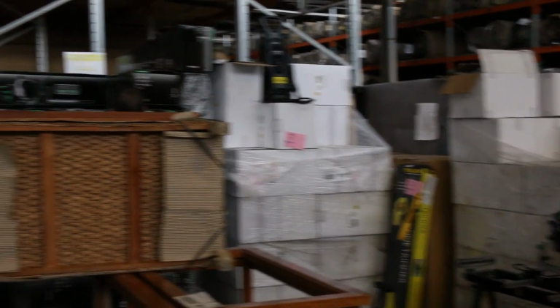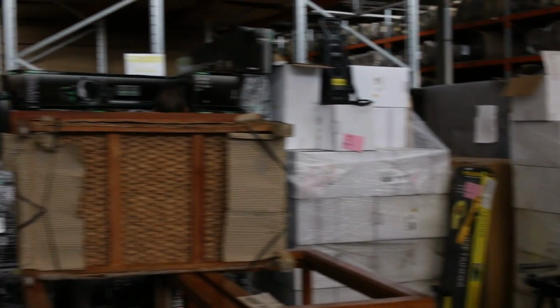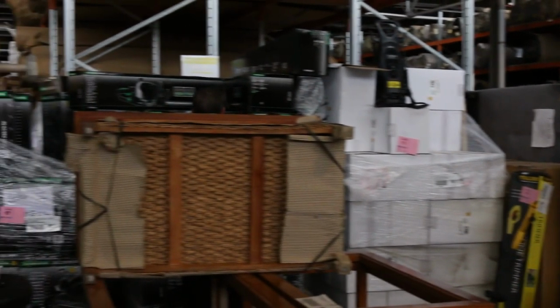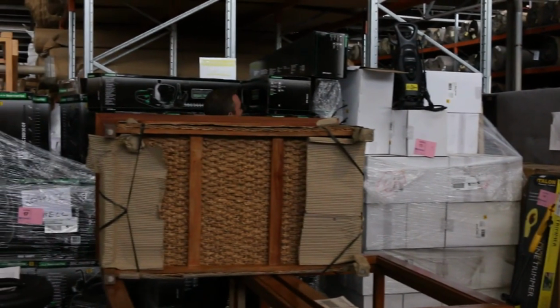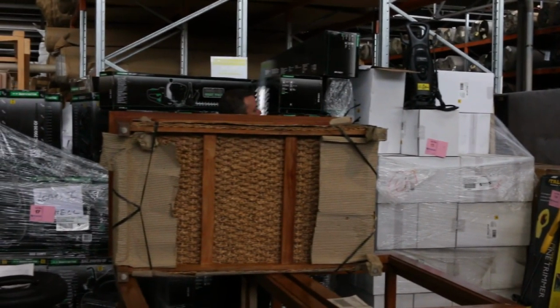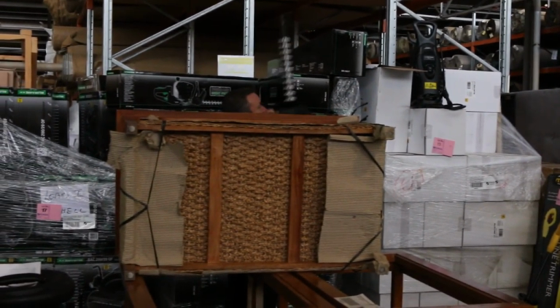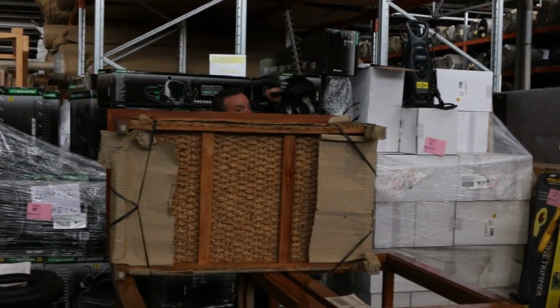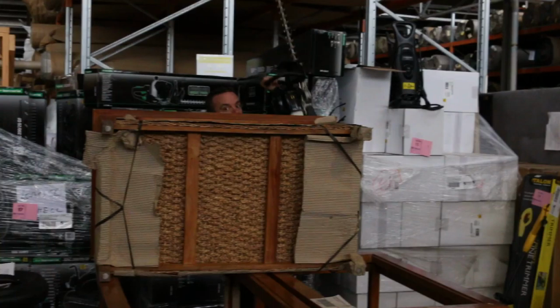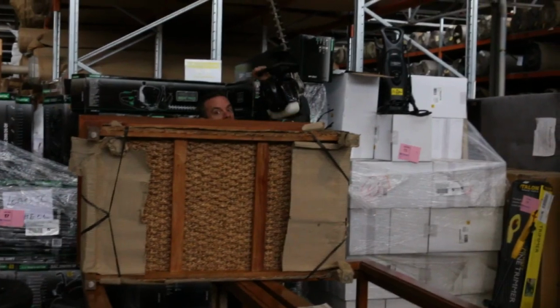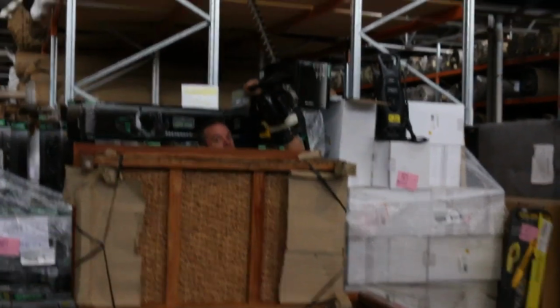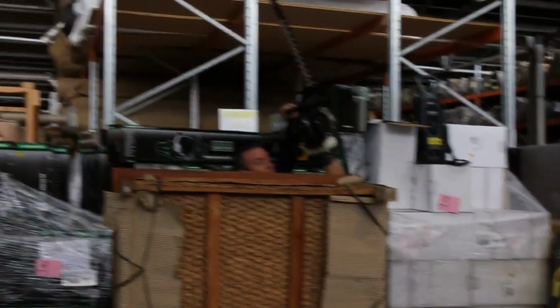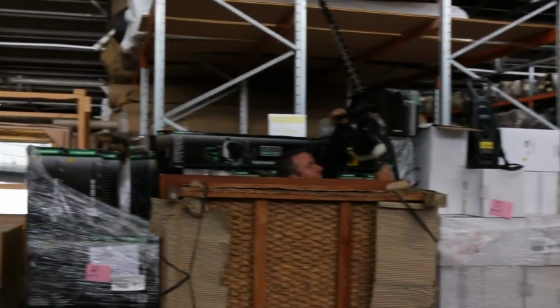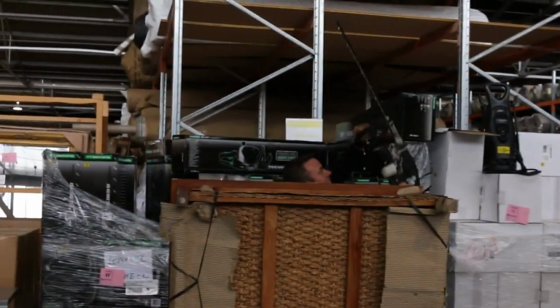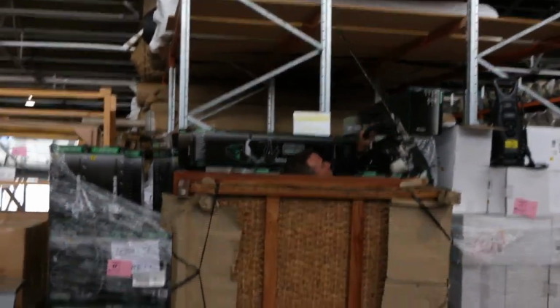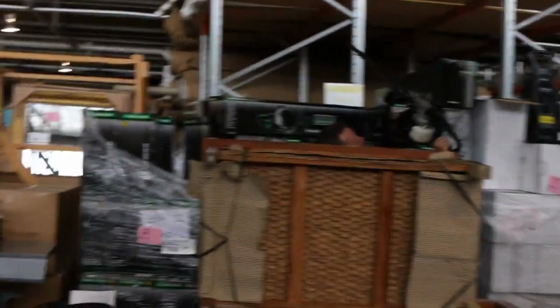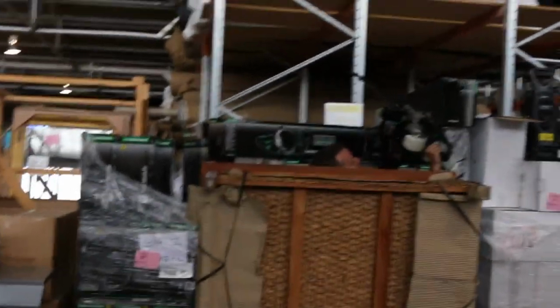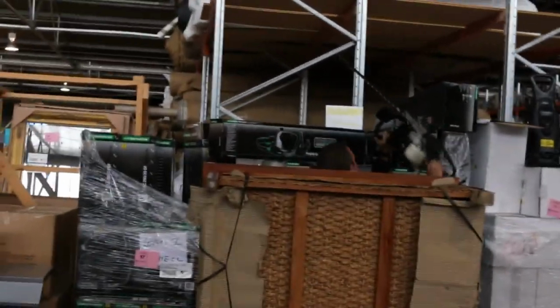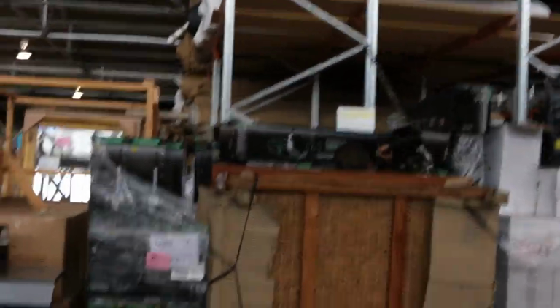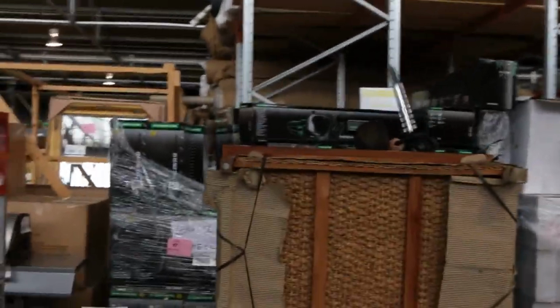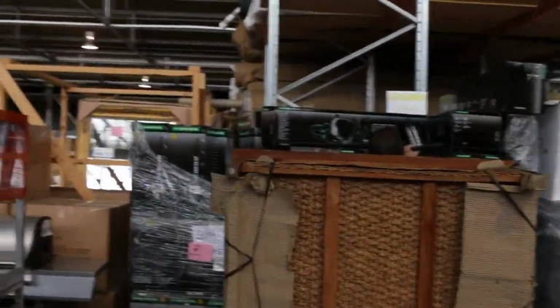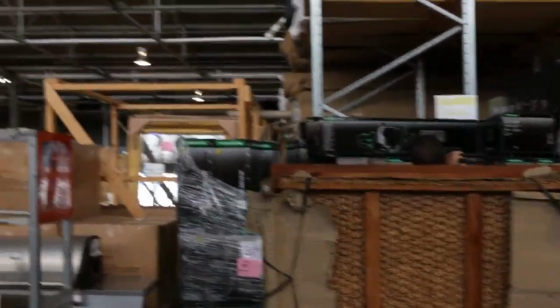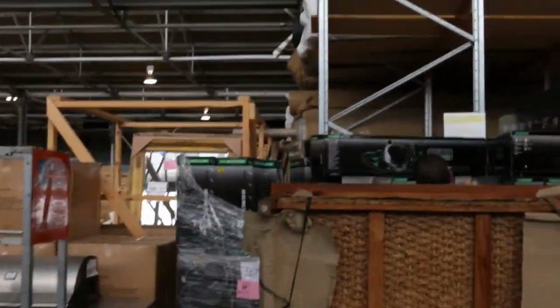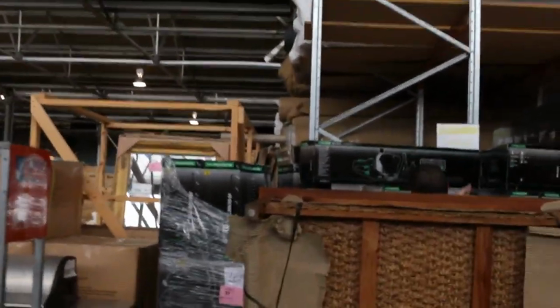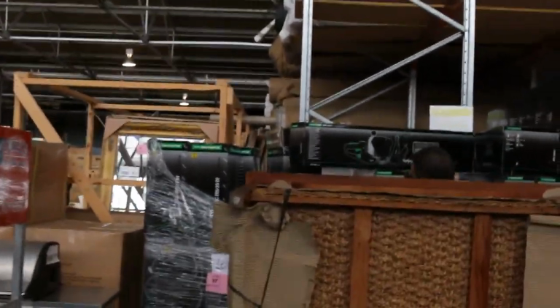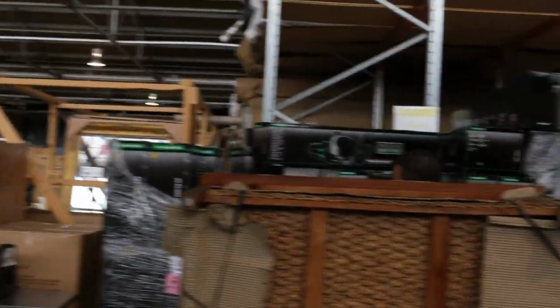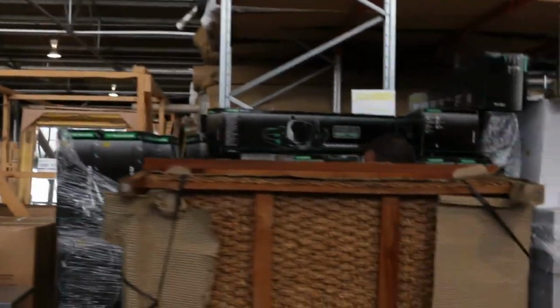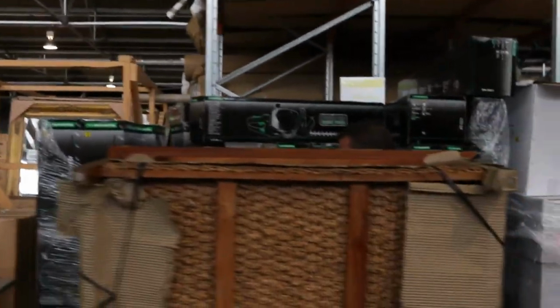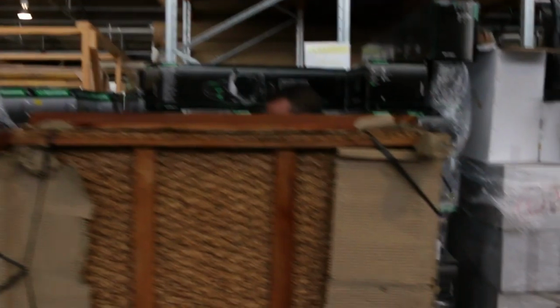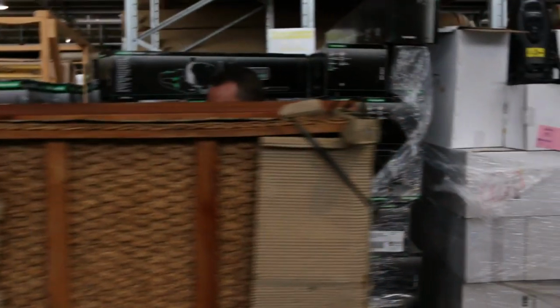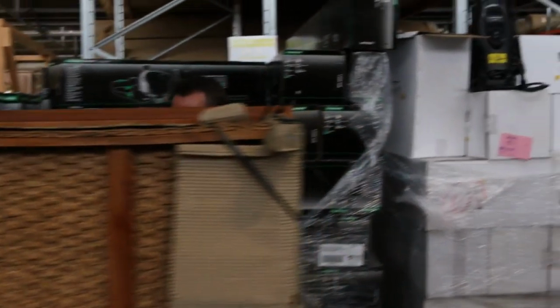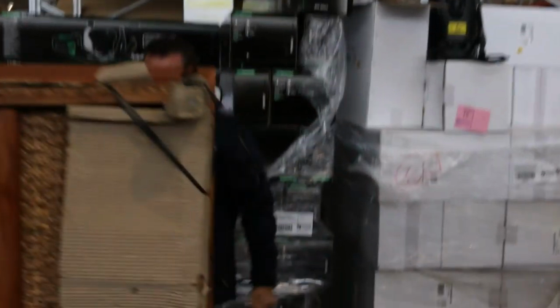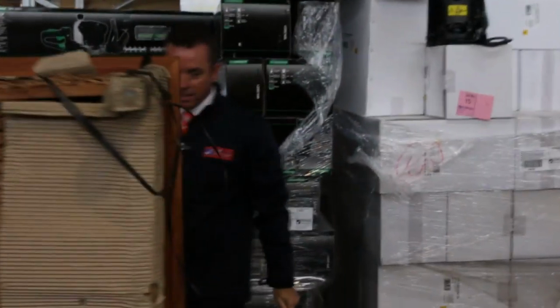We've got these hedge trimmers — they're fantastic, brand spanking new in the box, and there's quite a few of these. There's also compressors.